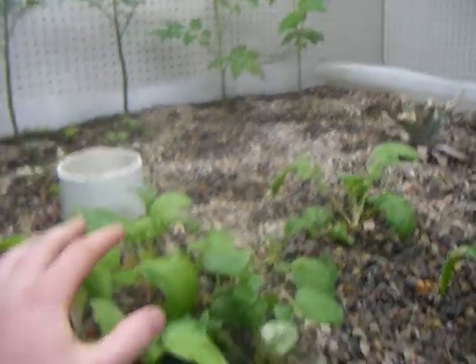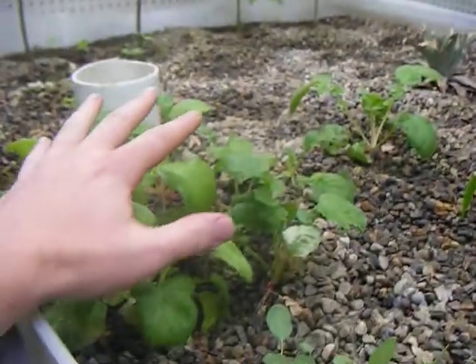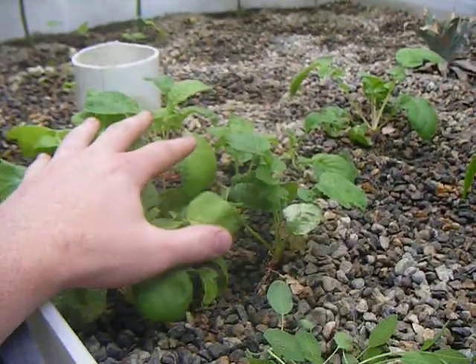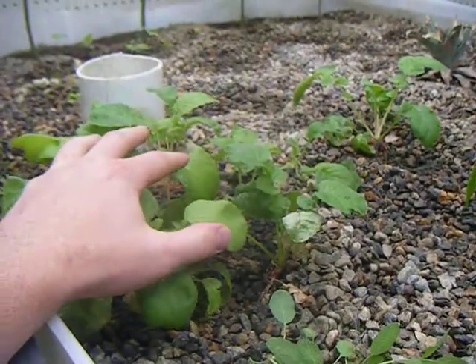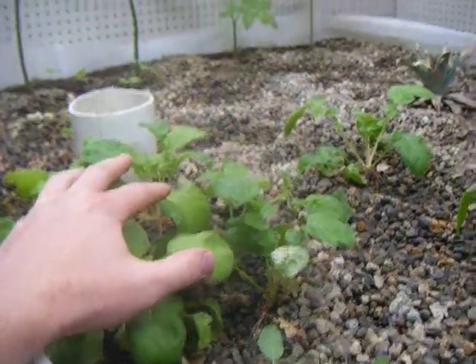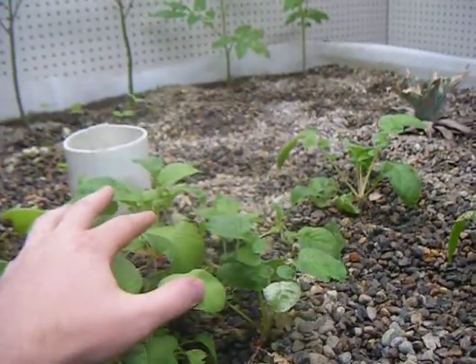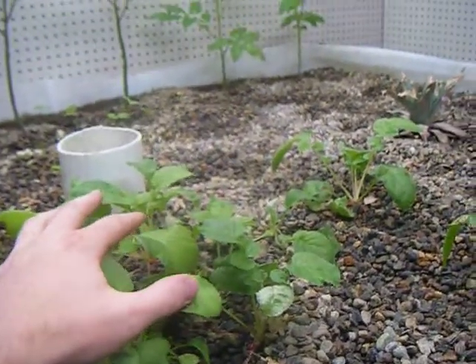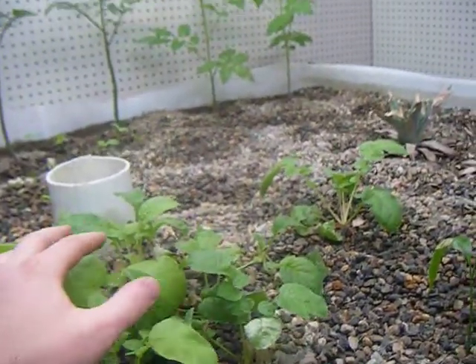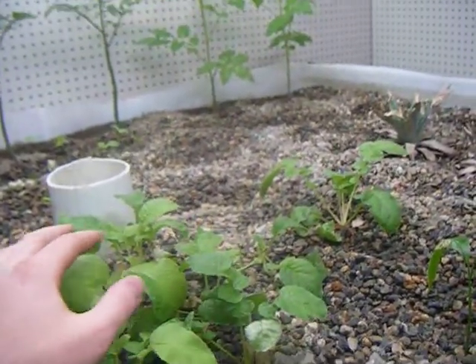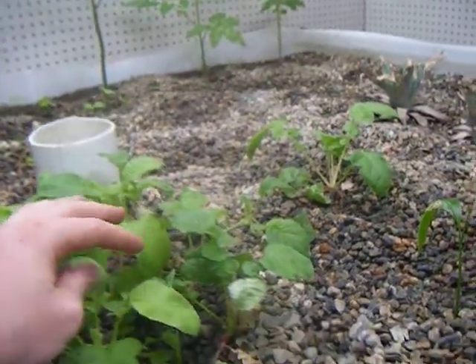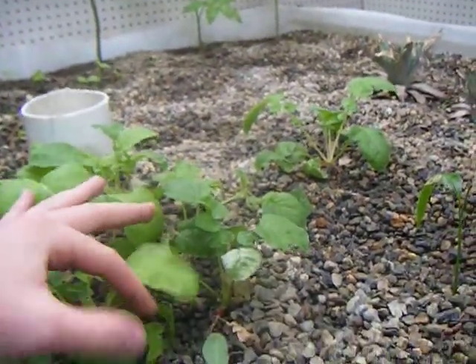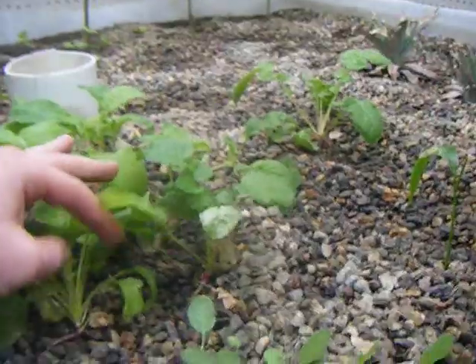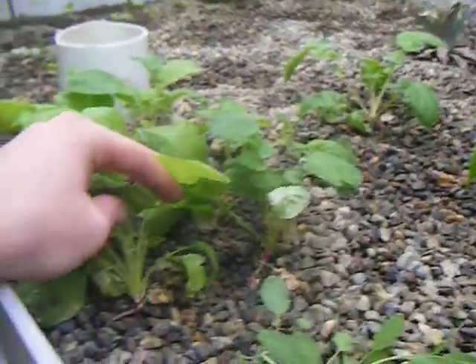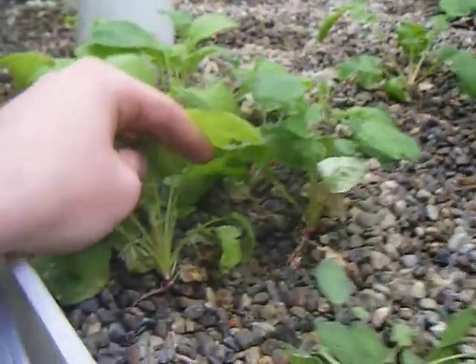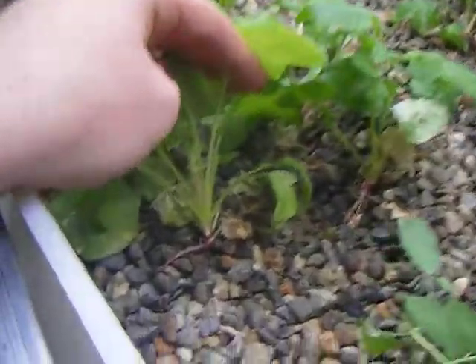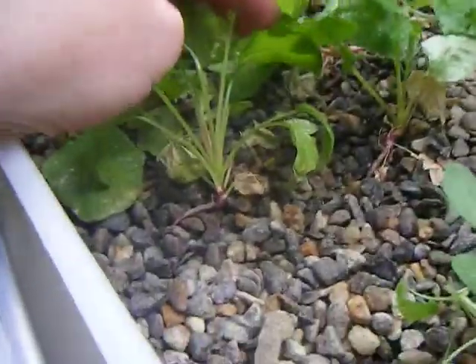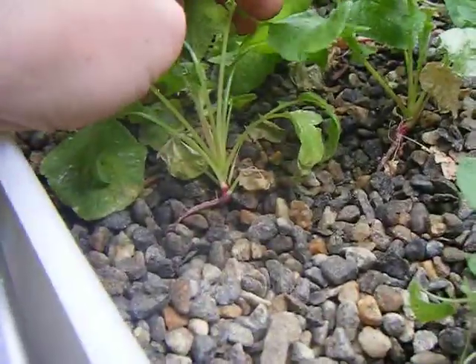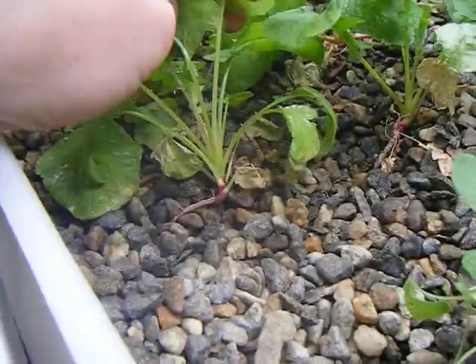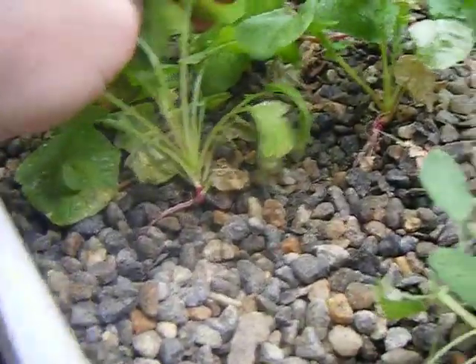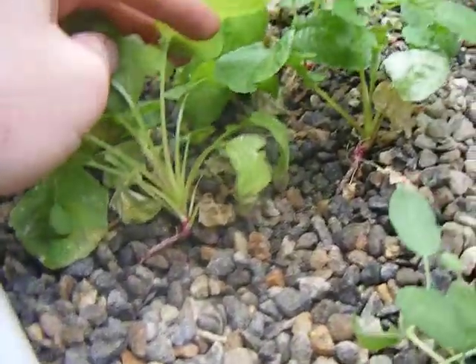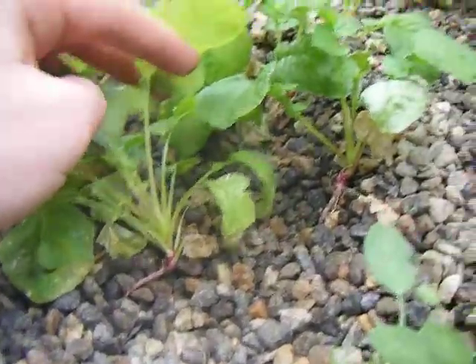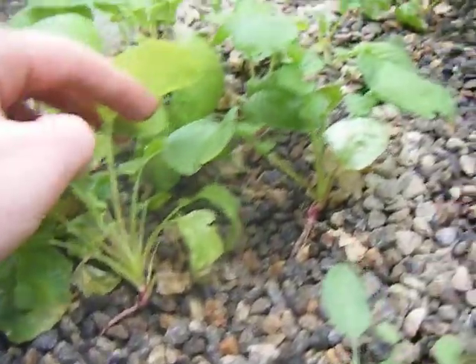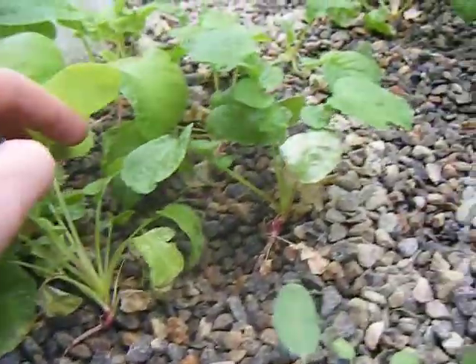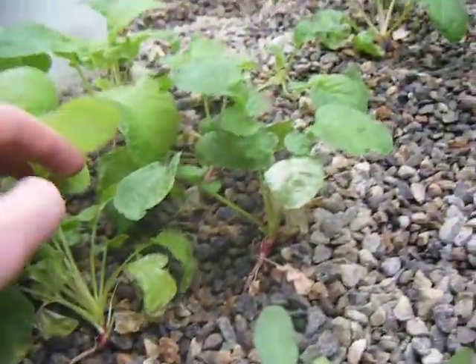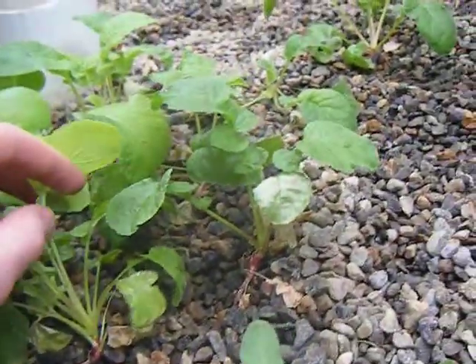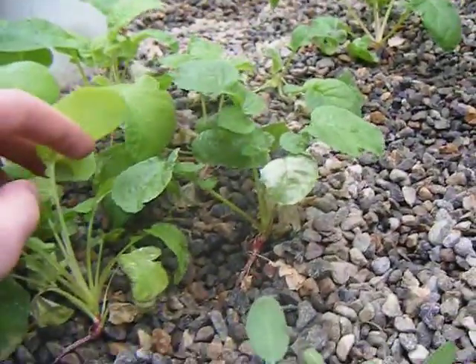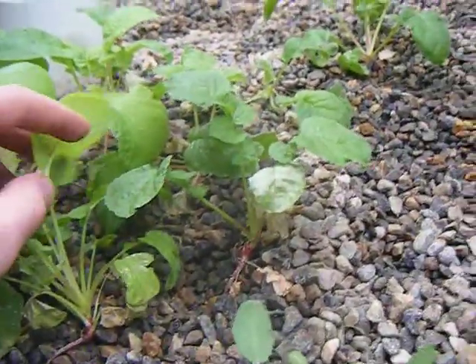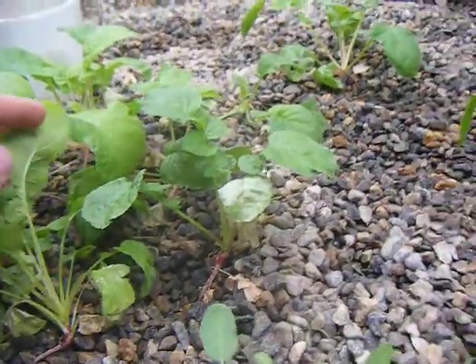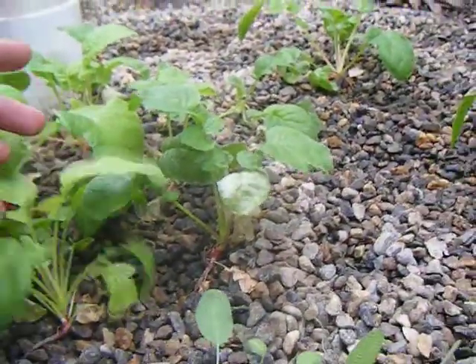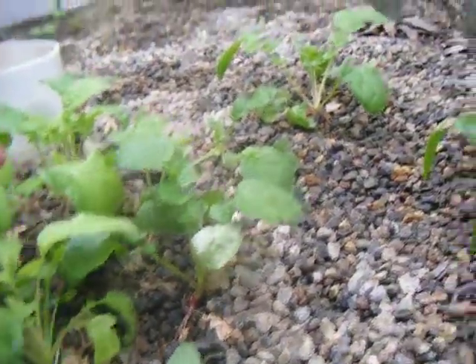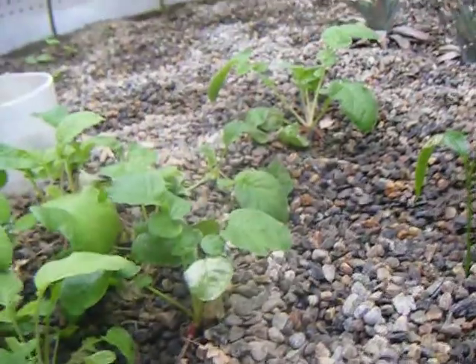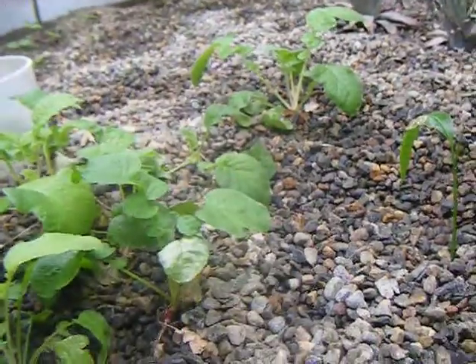We still have the radishes from the first video. They don't seem to be doing too well — they're not putting too many nutrients into the root — but we're hoping that those will pick up eventually.